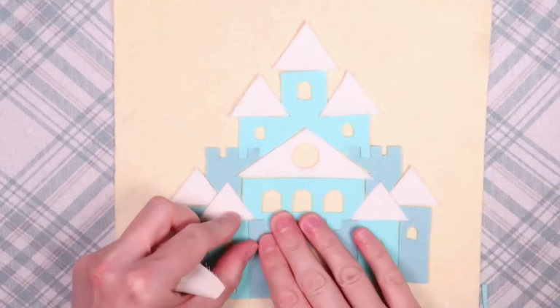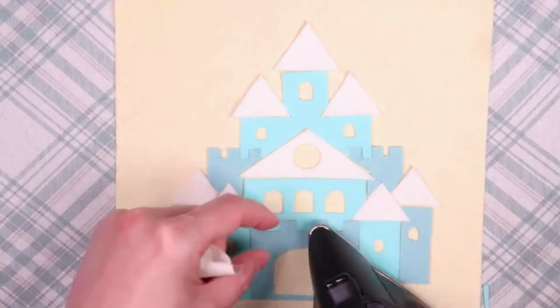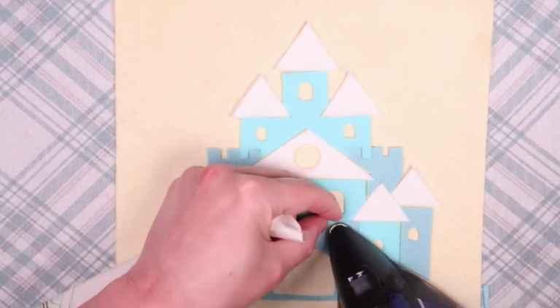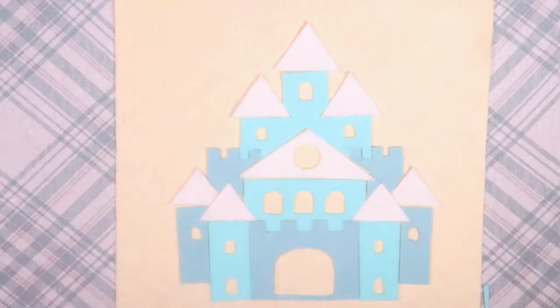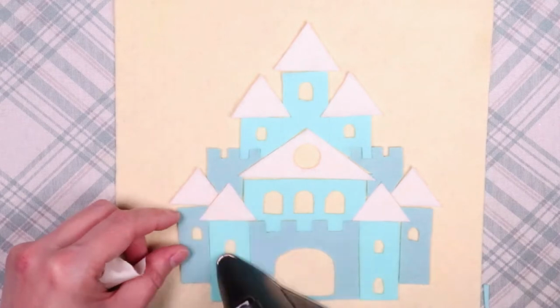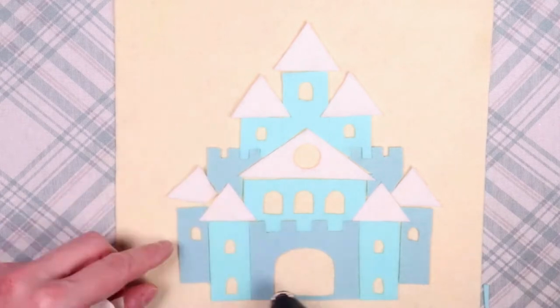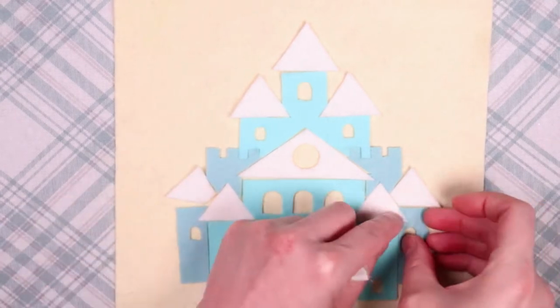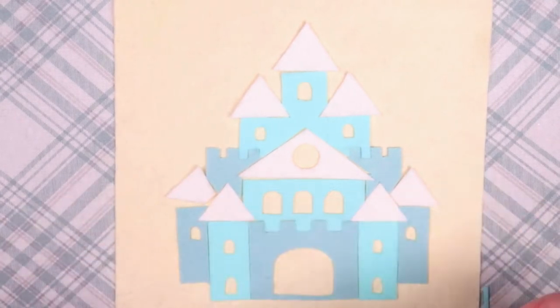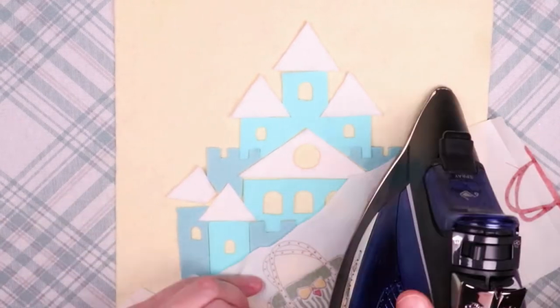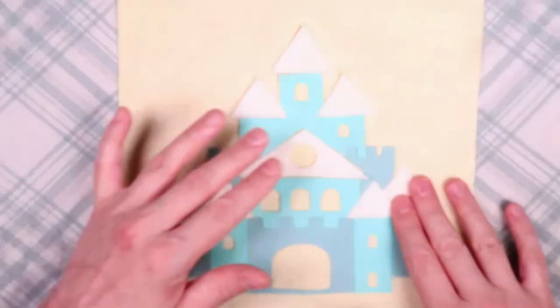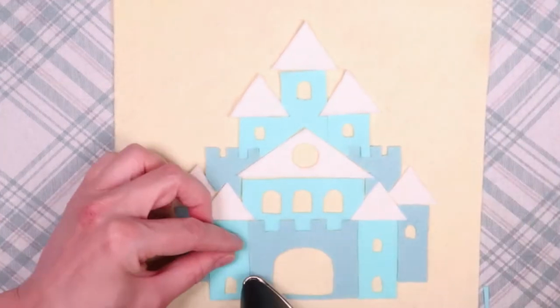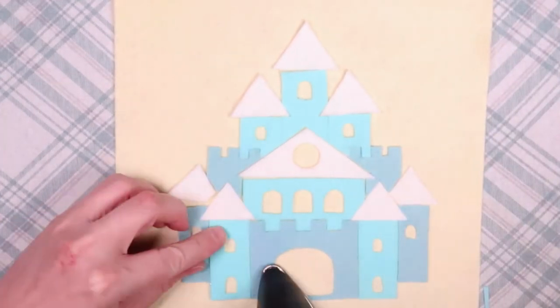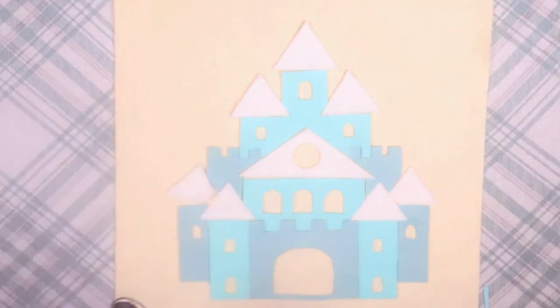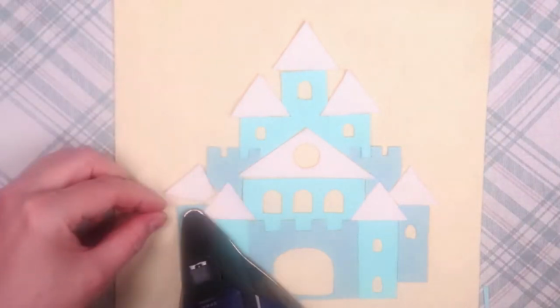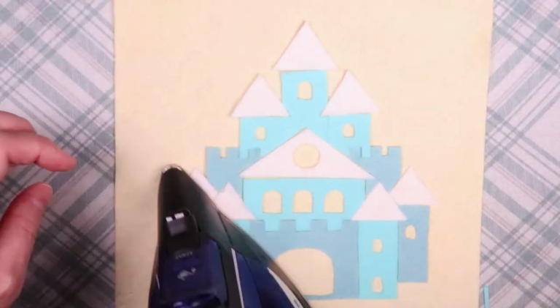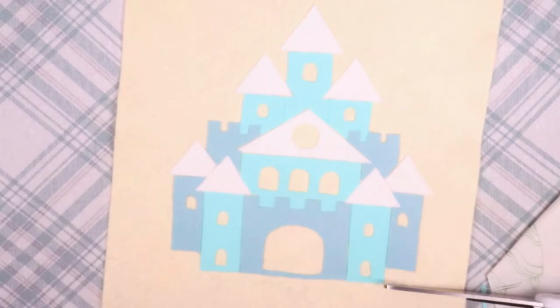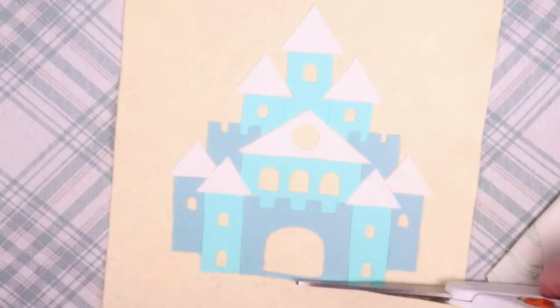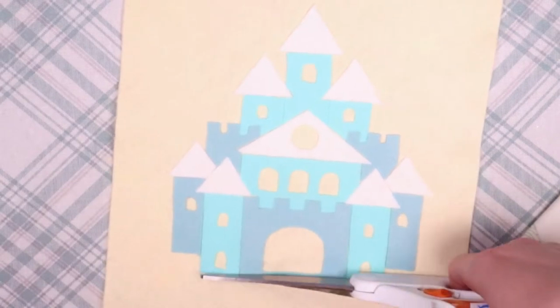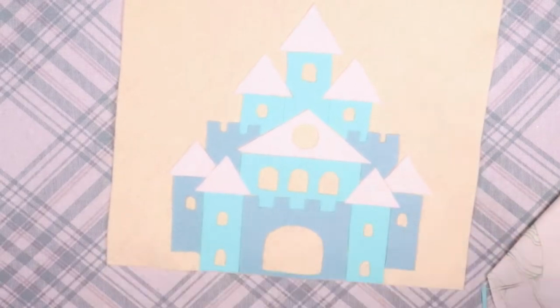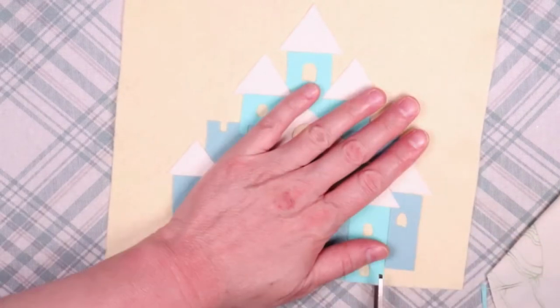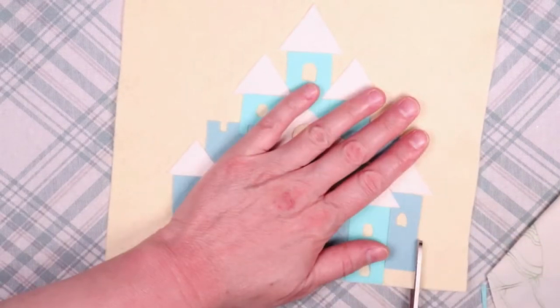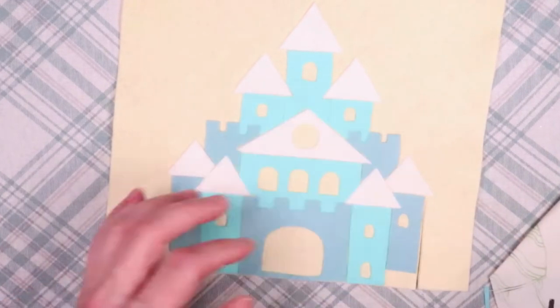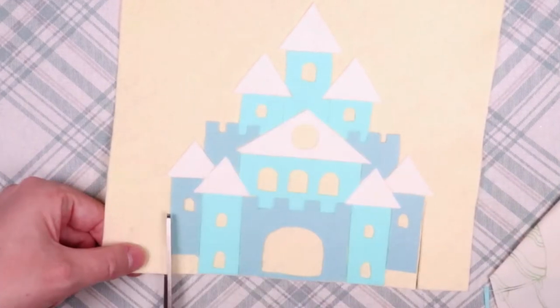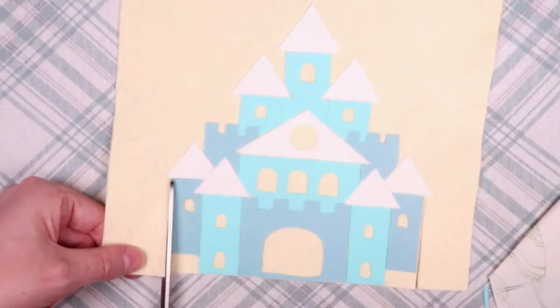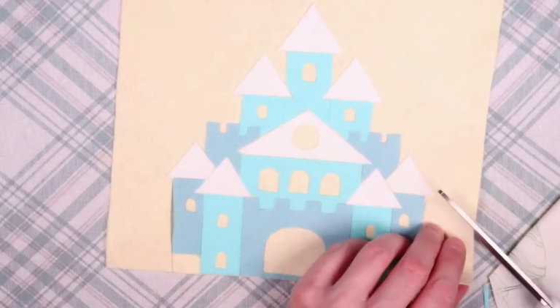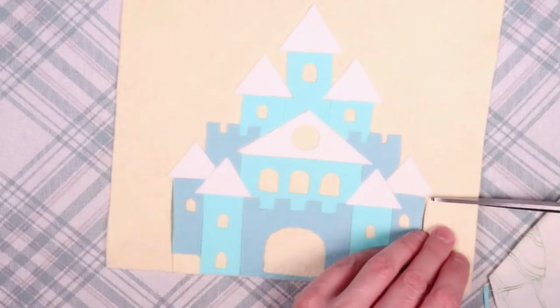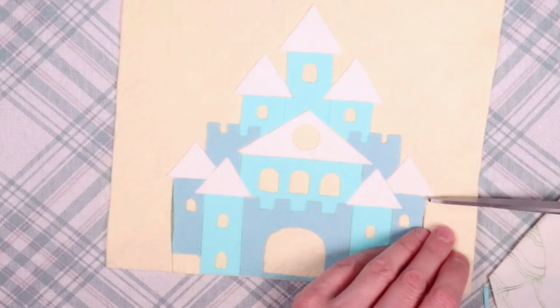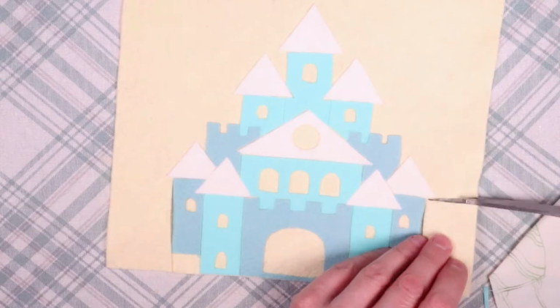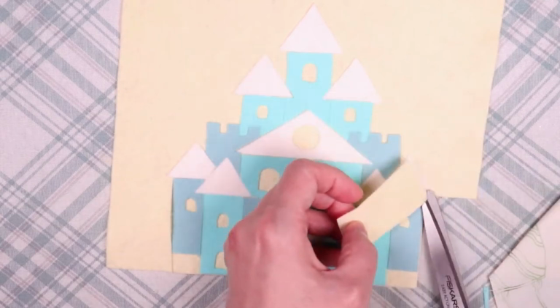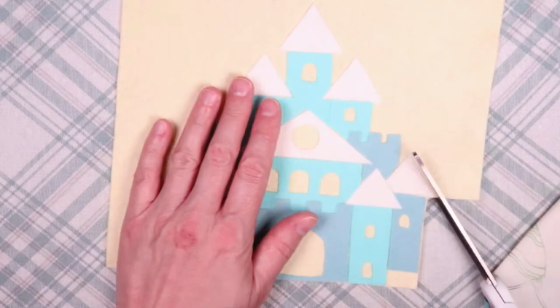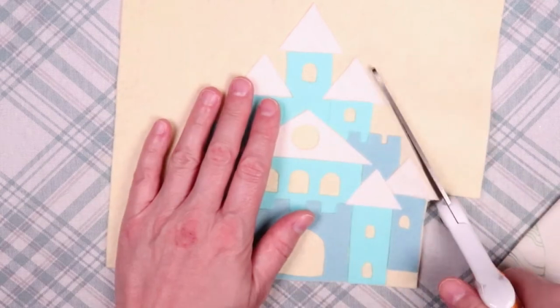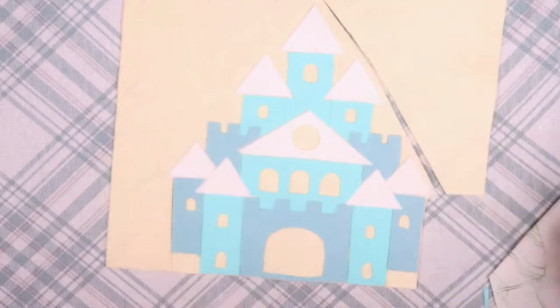A lot of times I use a piece of scrap fabric laid over the pieces I'm ironing — that way the Wonder Under doesn't get stuck to my iron and I don't have to spend time cleaning it. Next I roughly cut around the edges of the castle, then I hand sewed around the inside edges of the pieces to hold them in place.